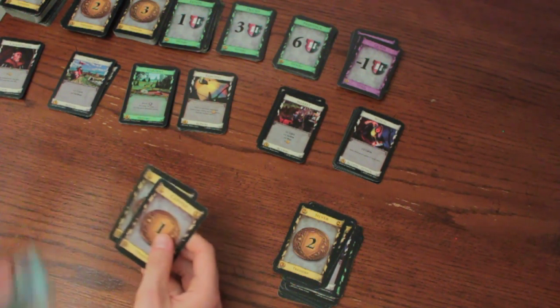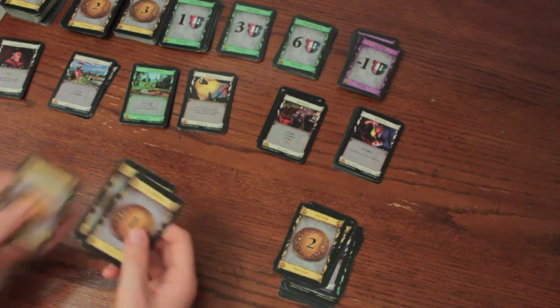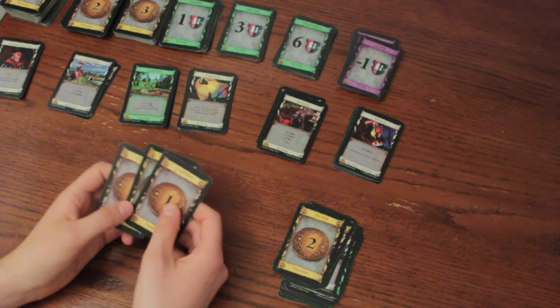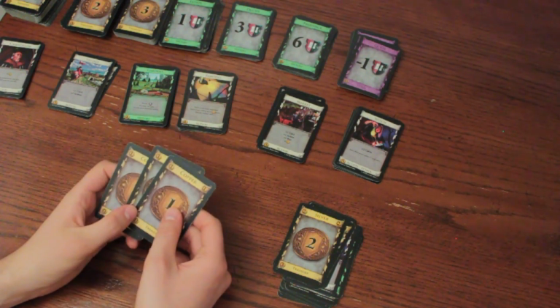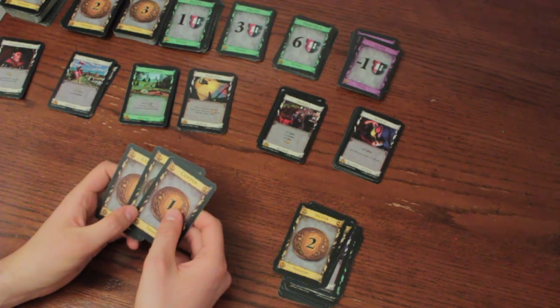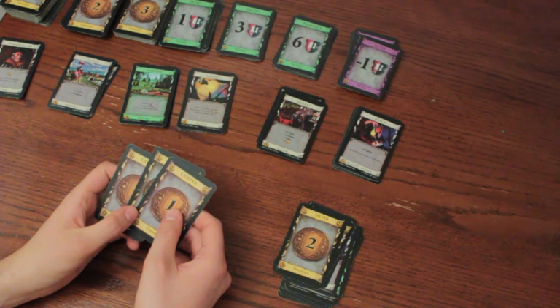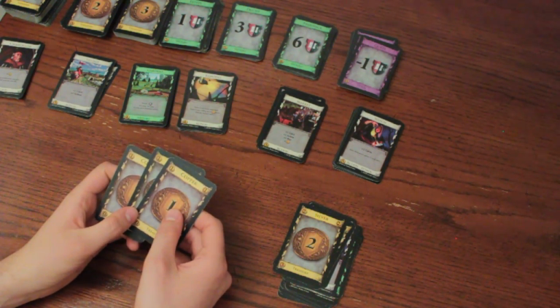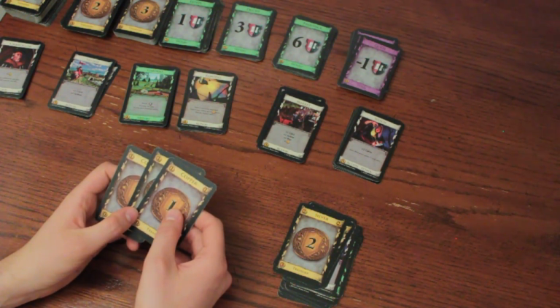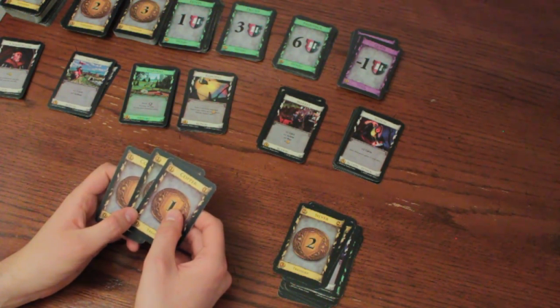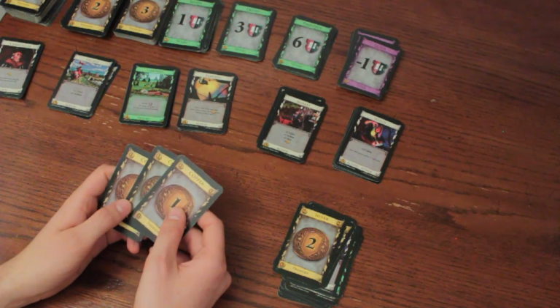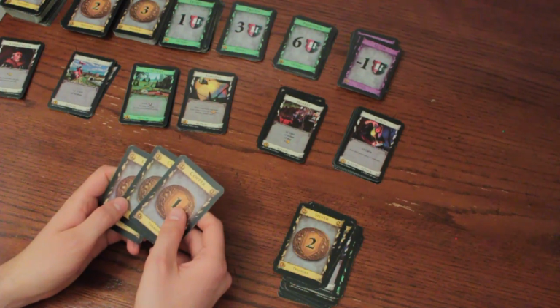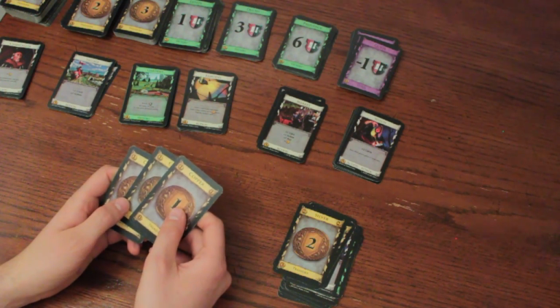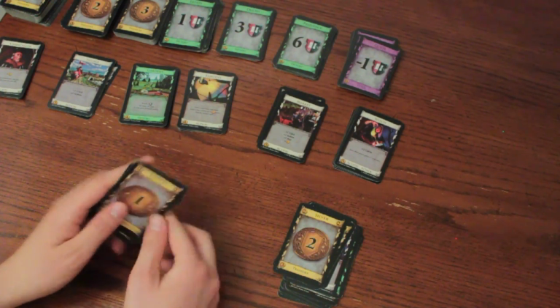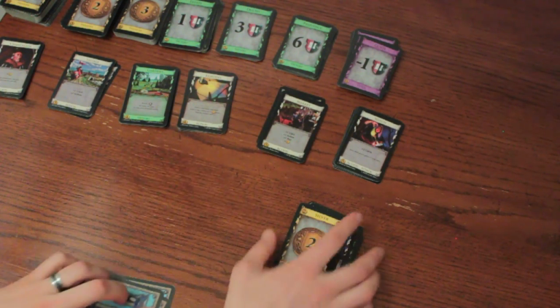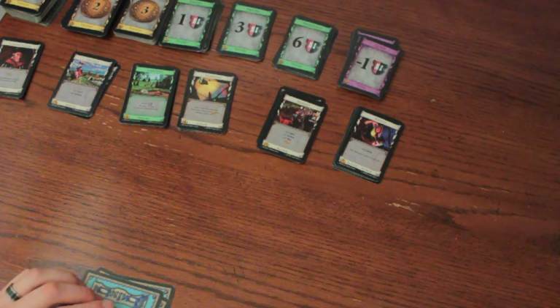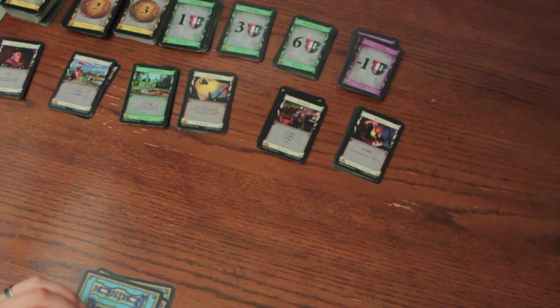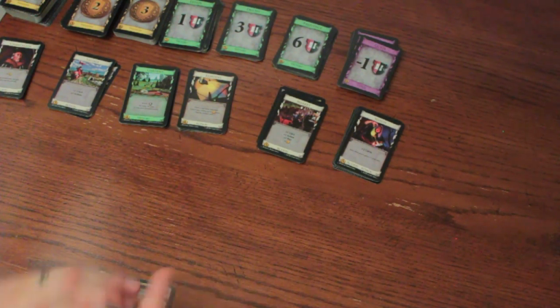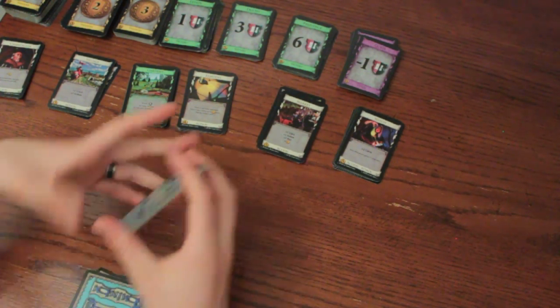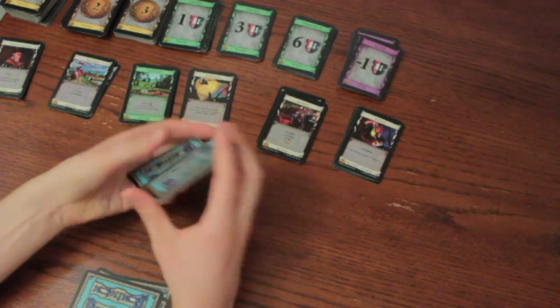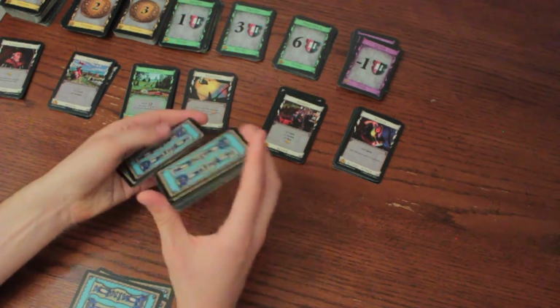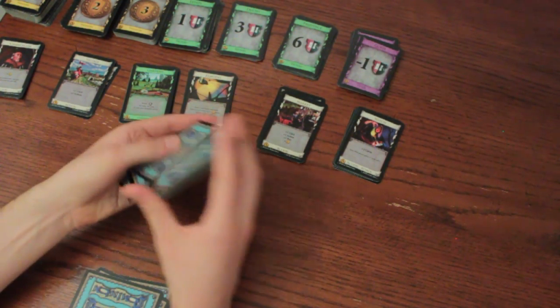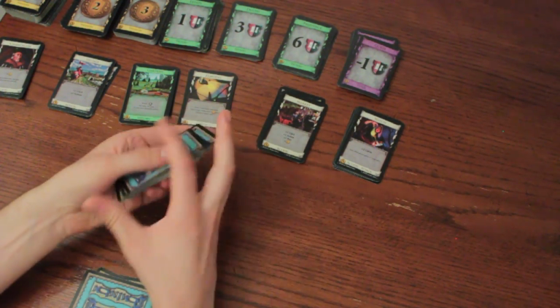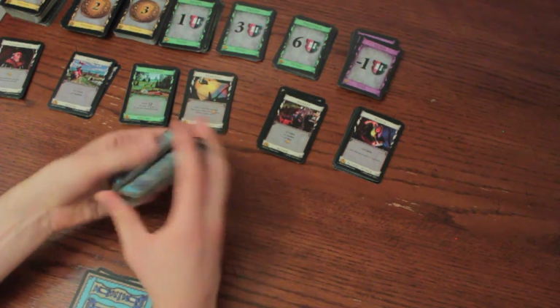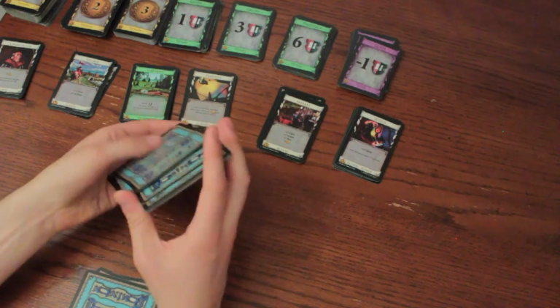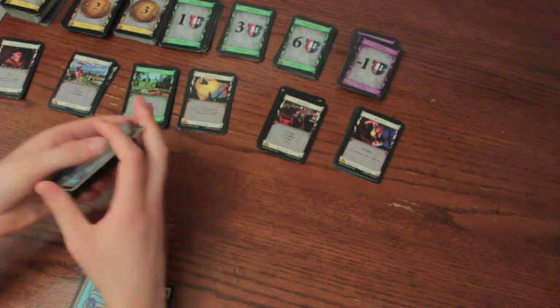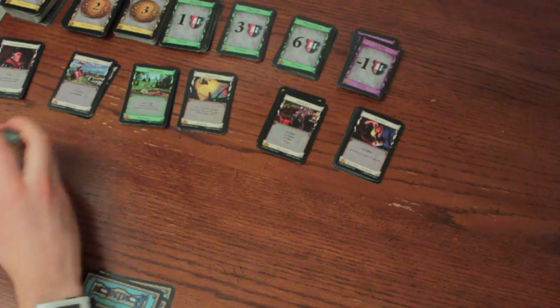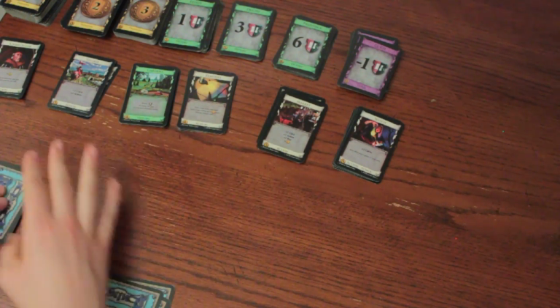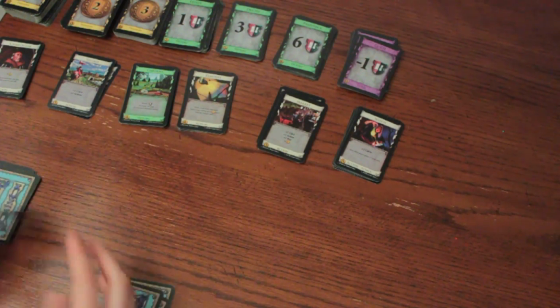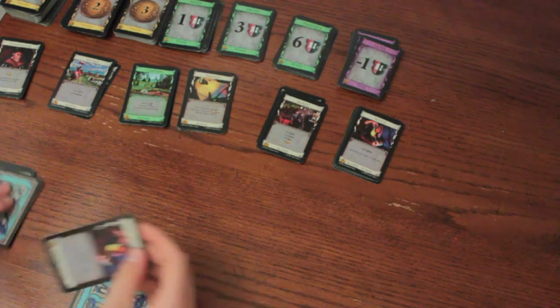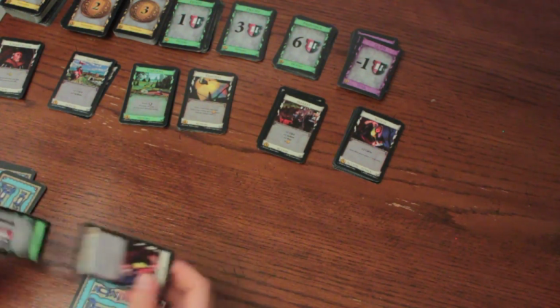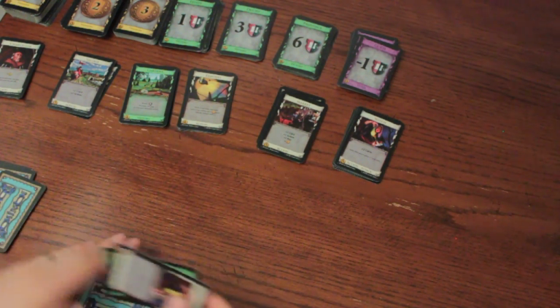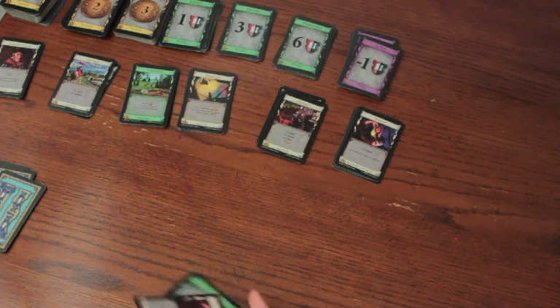Now I'll draw a new hand of five cards. Since only three cards remain in my deck and I must continue drawing, I'll take my discard pile, shuffle it, and it becomes my new deck. I'll finish by drawing the remaining two cards I need for my hand of five.